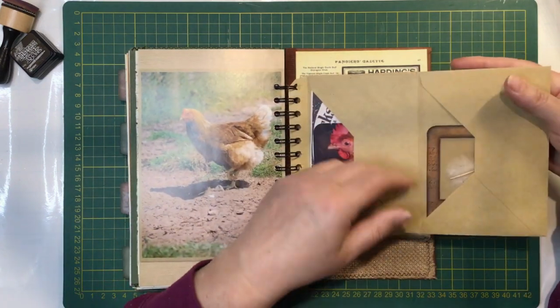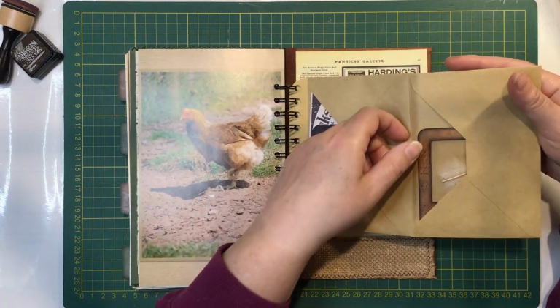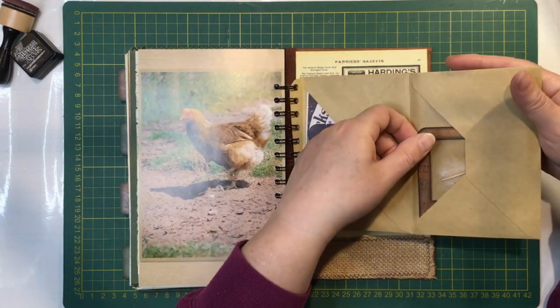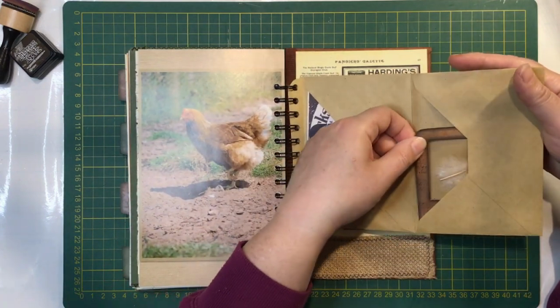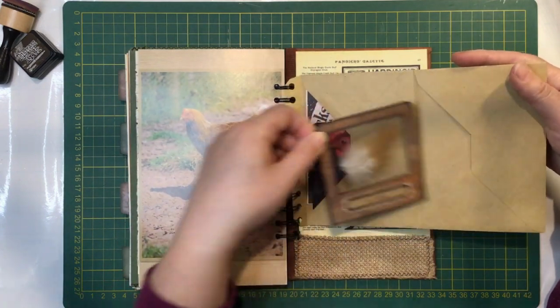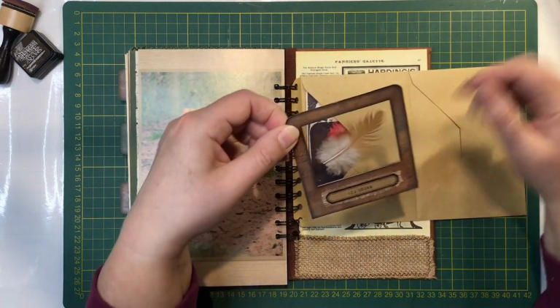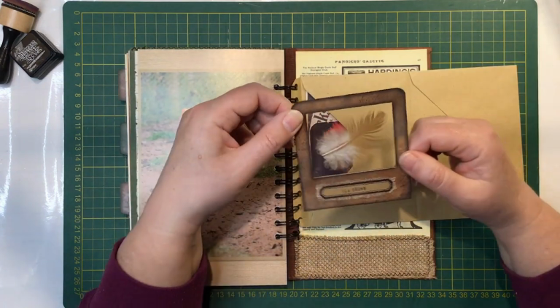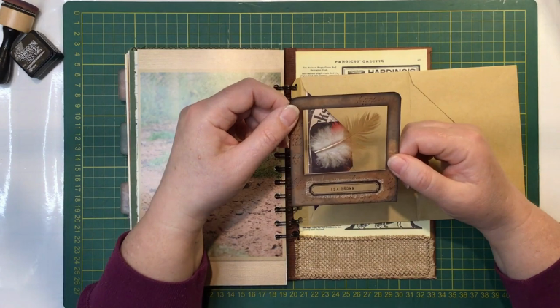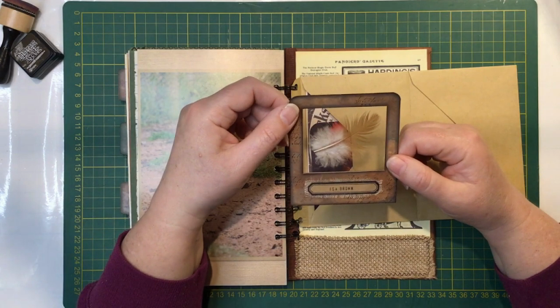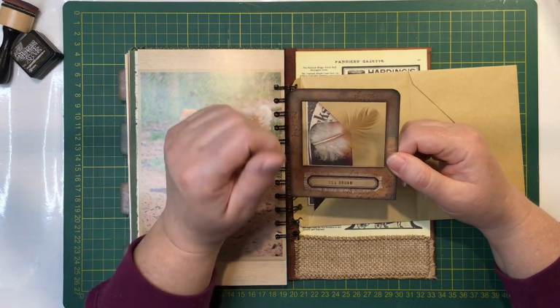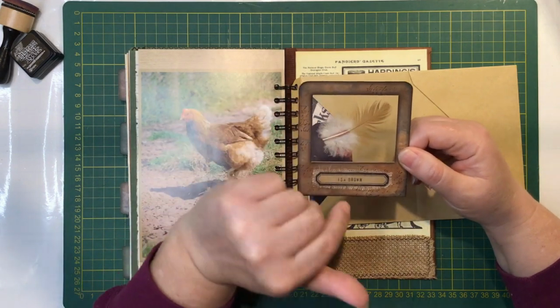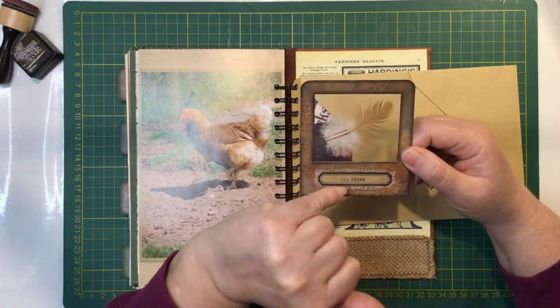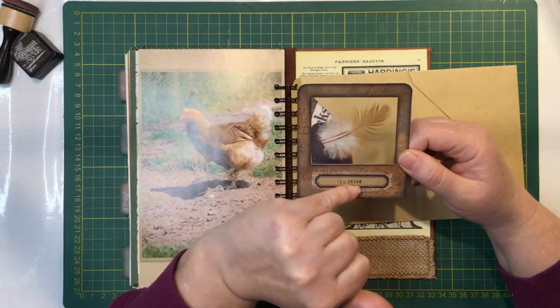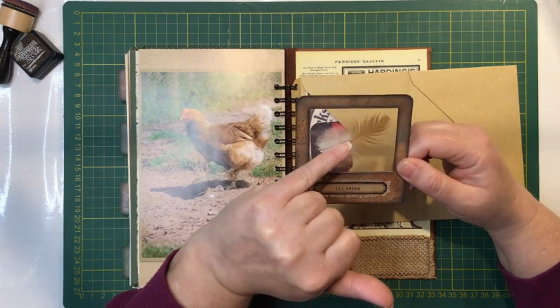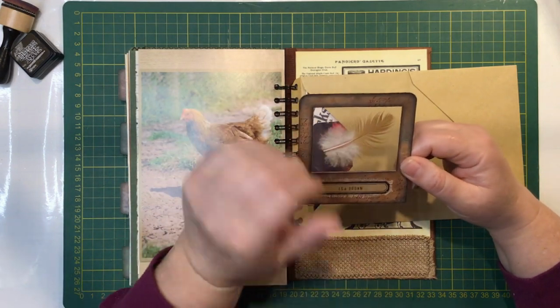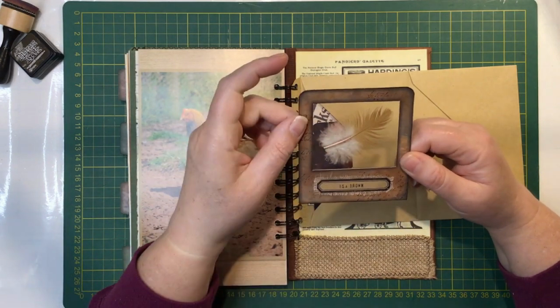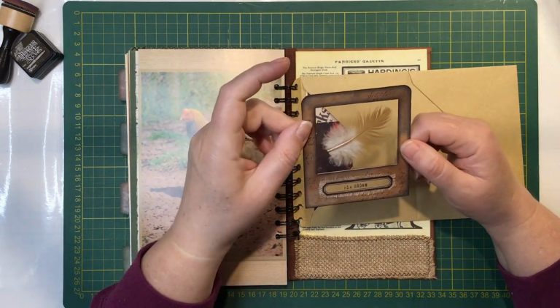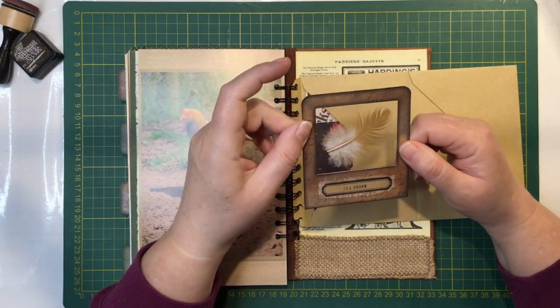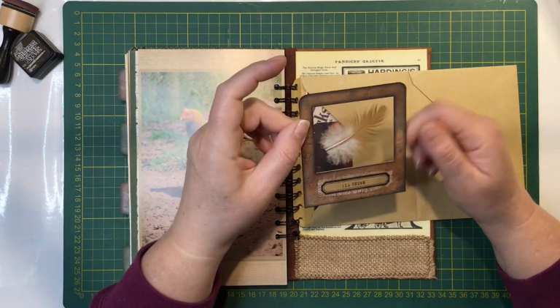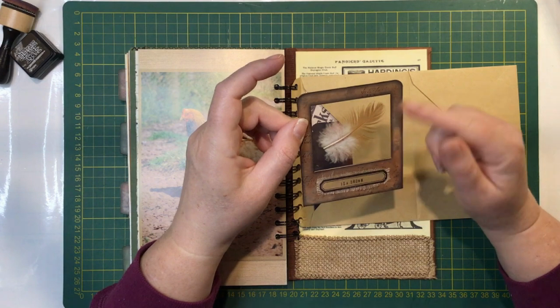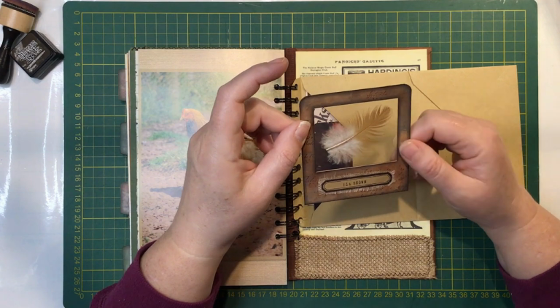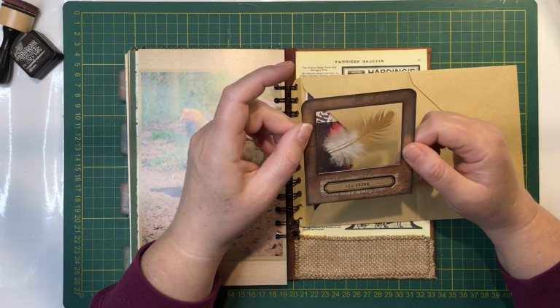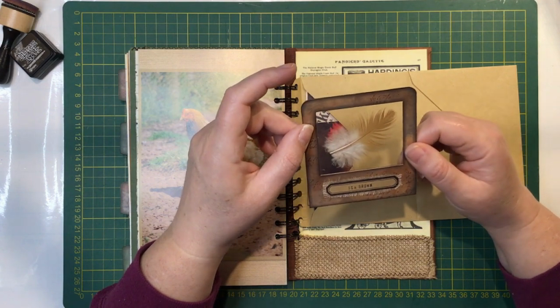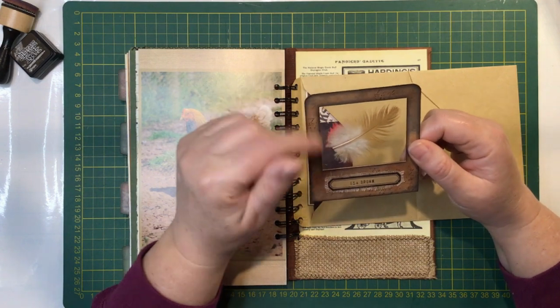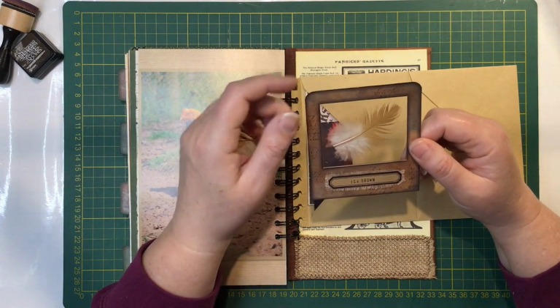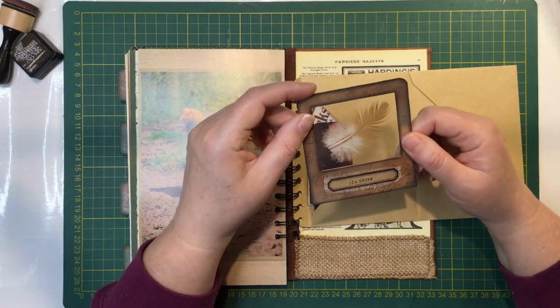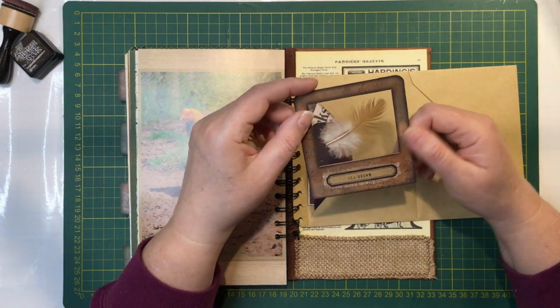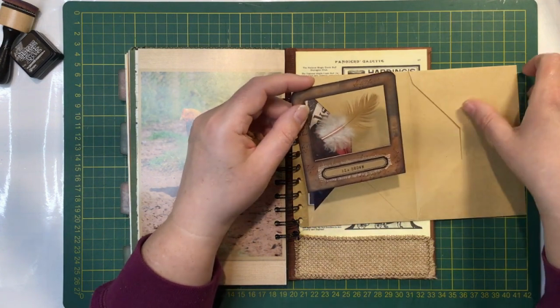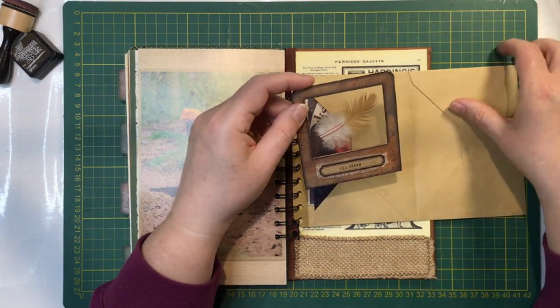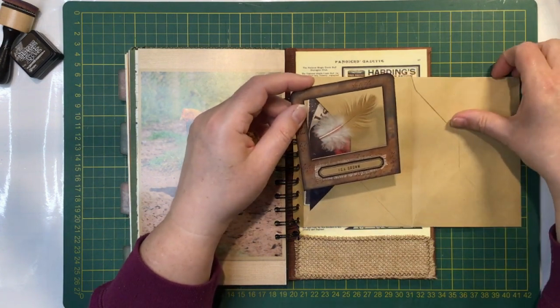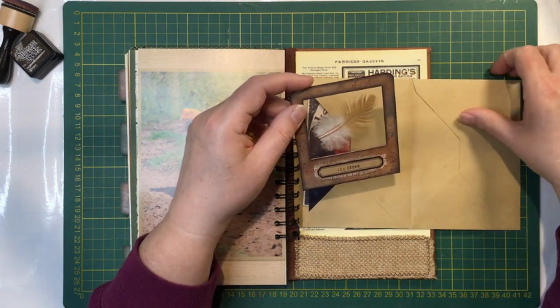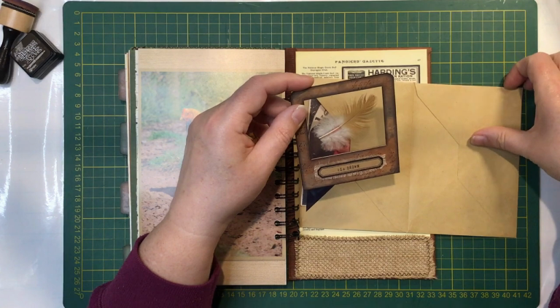And then in here I have another feather slide. So this is from my Issa Brown - that was actually one of my mum's and dad's chicken feathers. They don't have their chickens anymore, but when they did I grabbed a feather from them and I was able to put that in here.